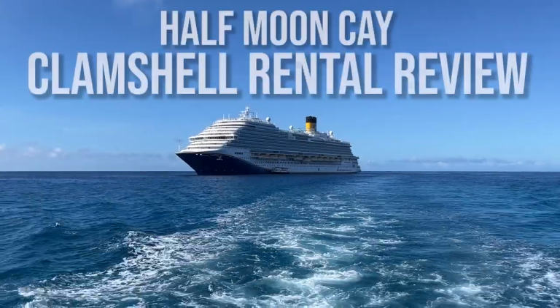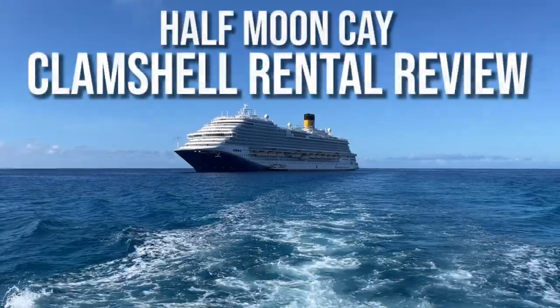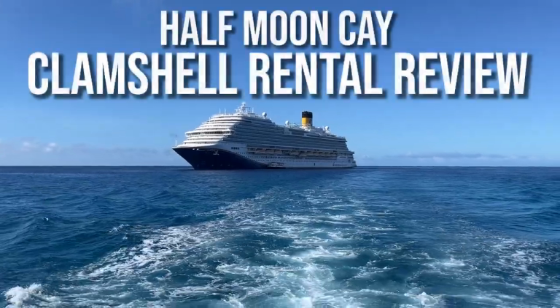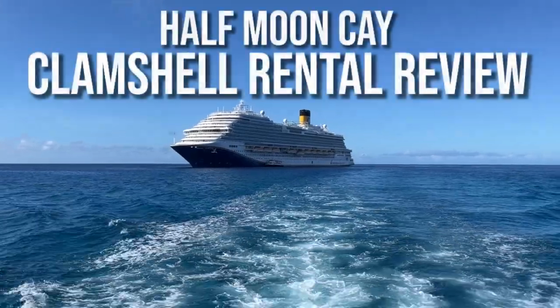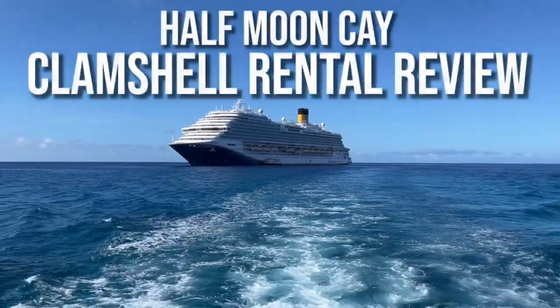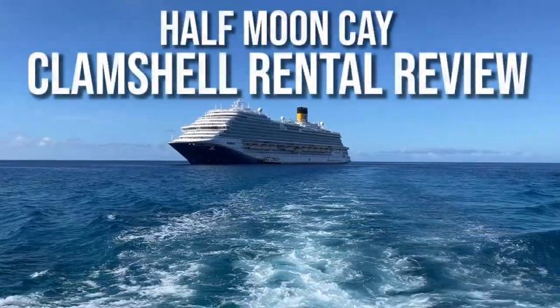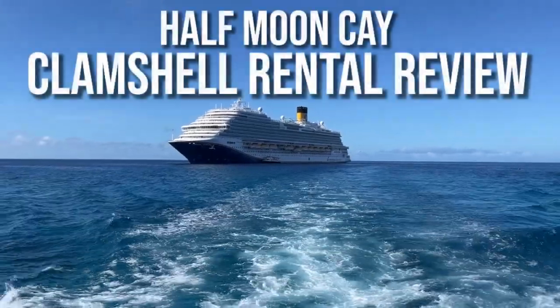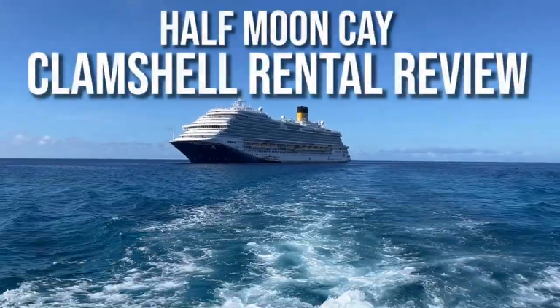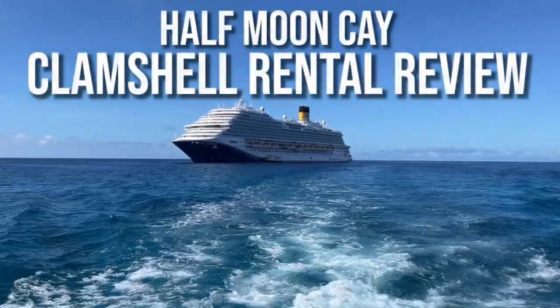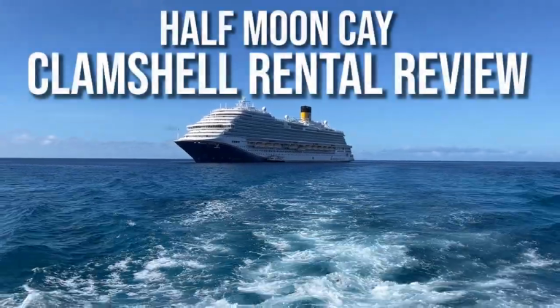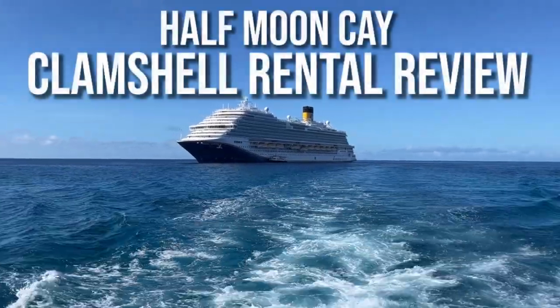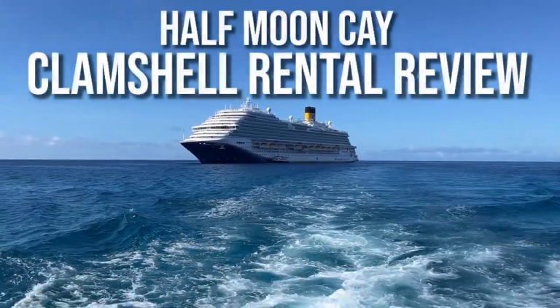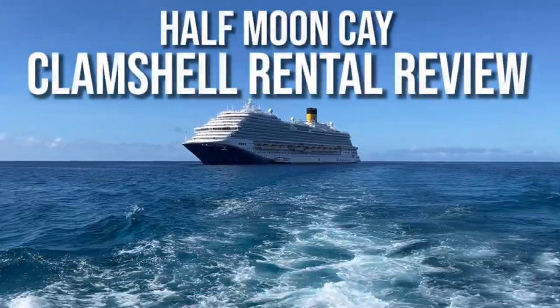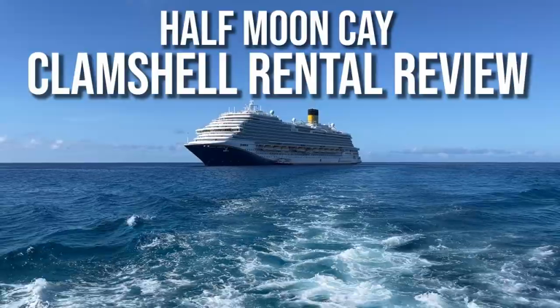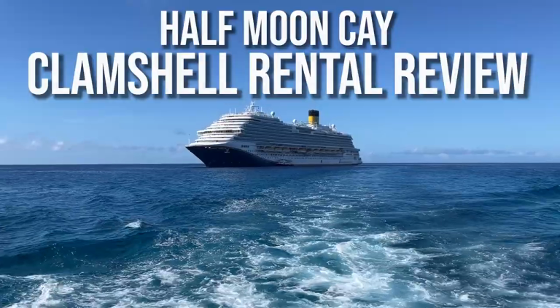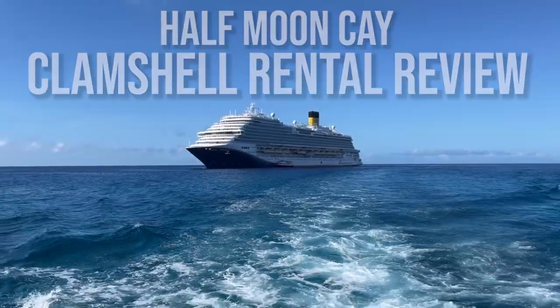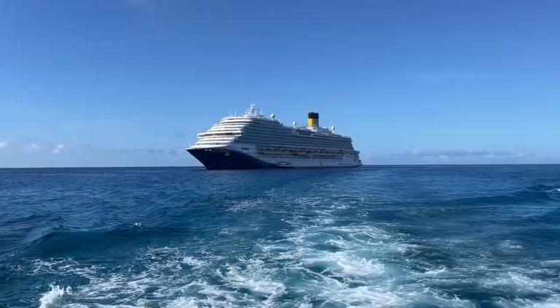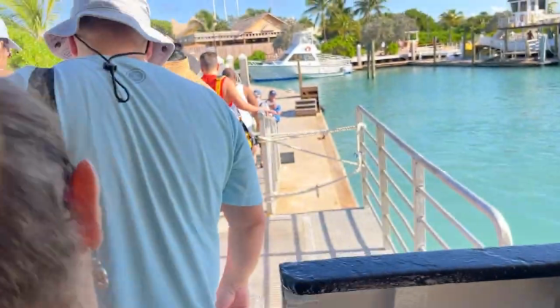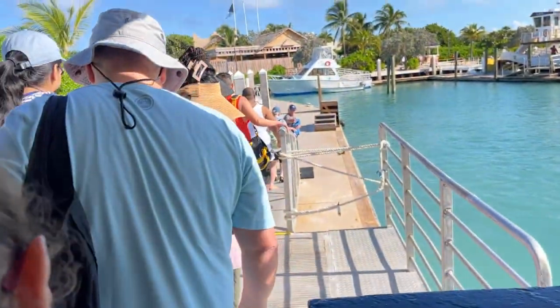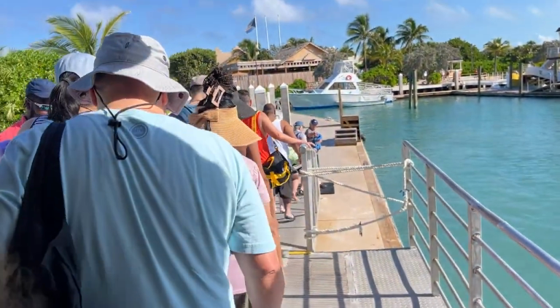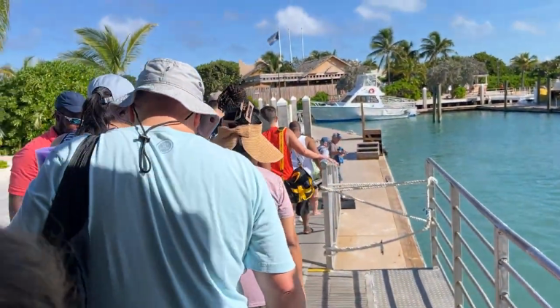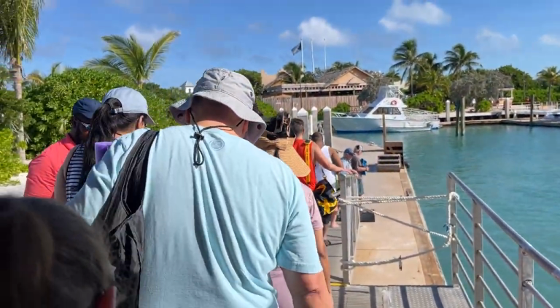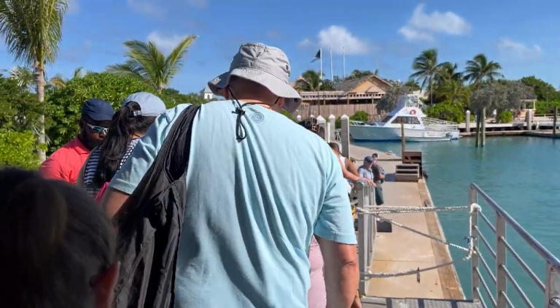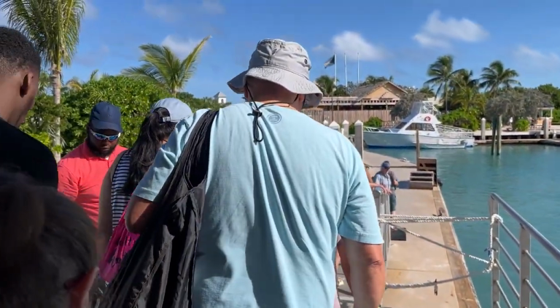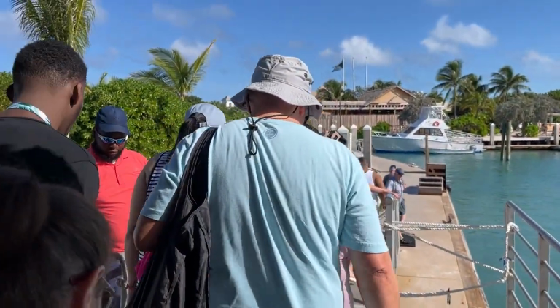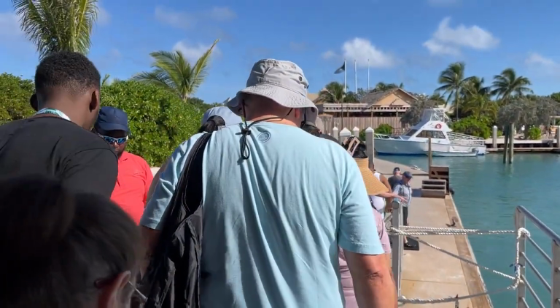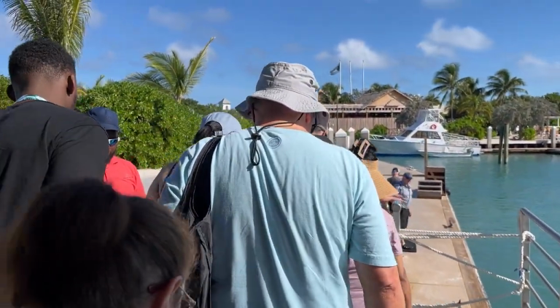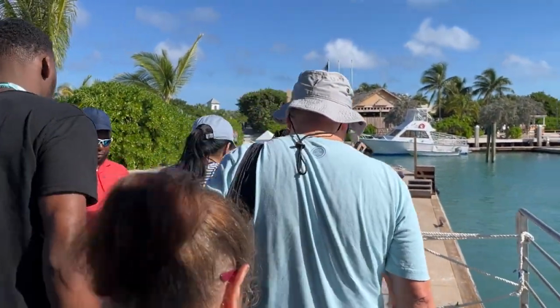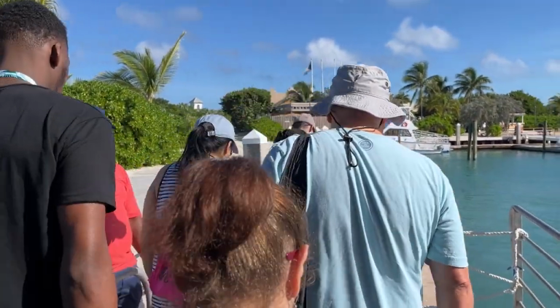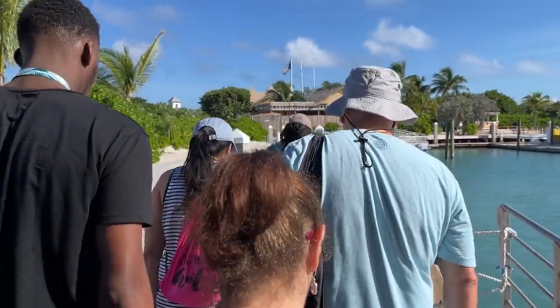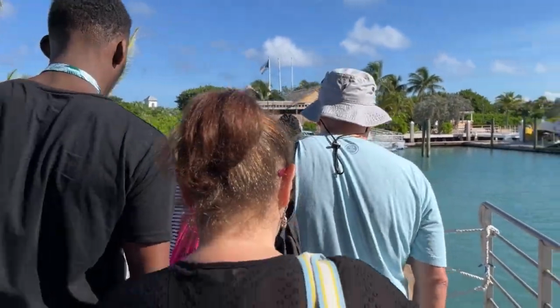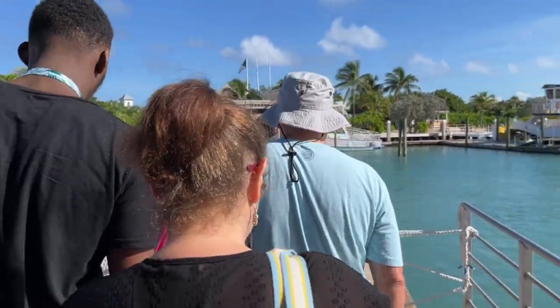Hi, welcome to my channel. If you're watching this, I'm guessing you're considering renting a clamshell rental for your next visit to Half Moon Cay via a Carnival cruise.